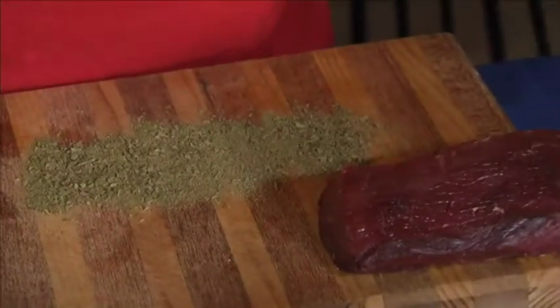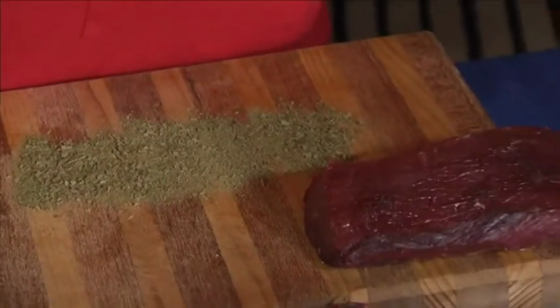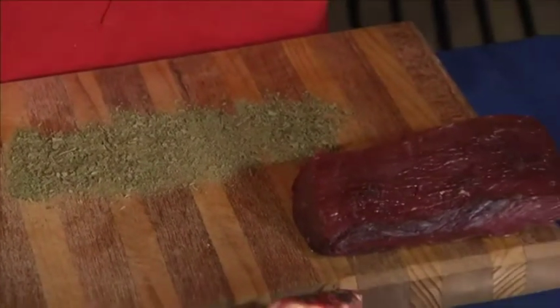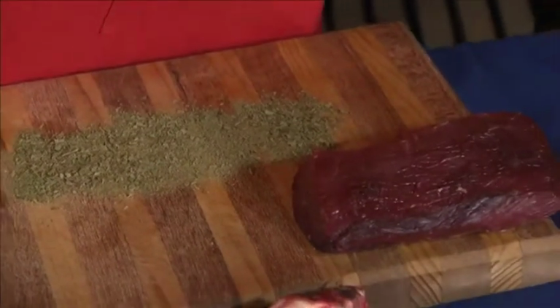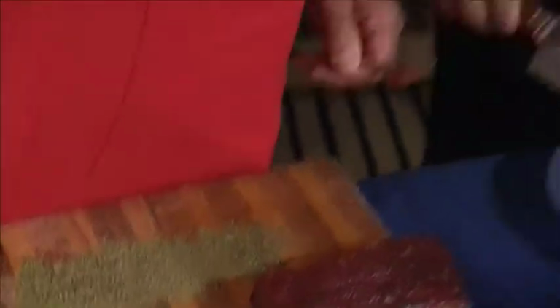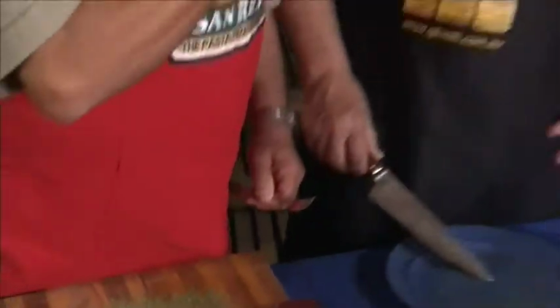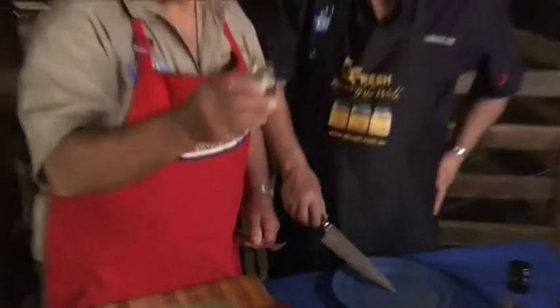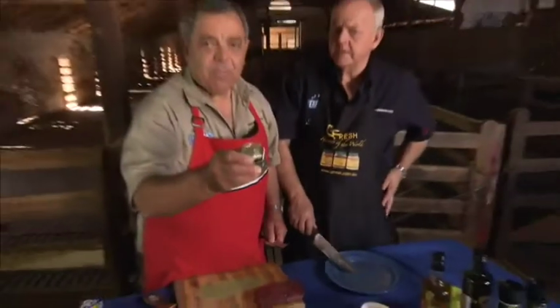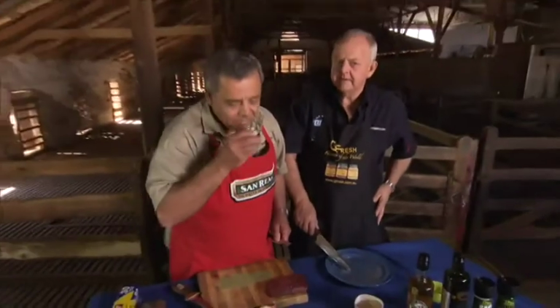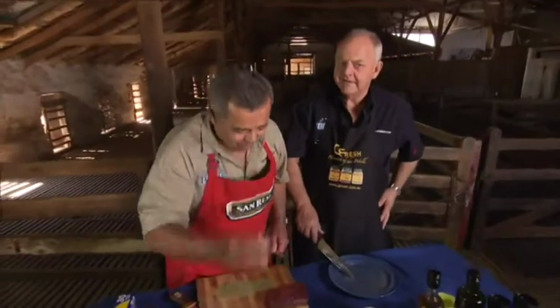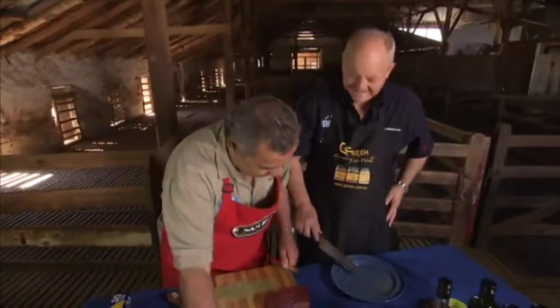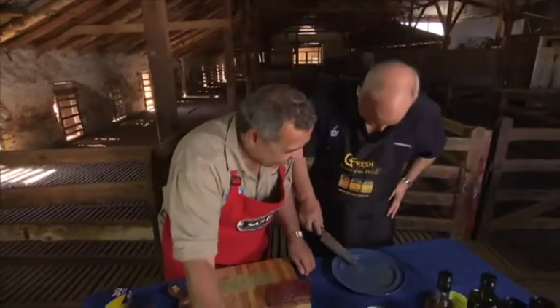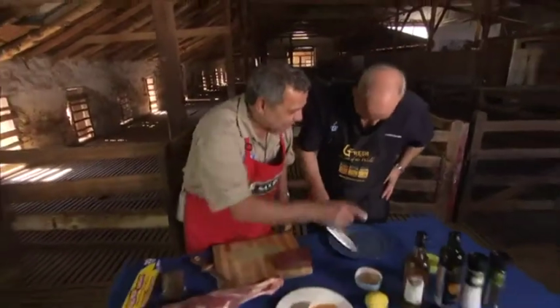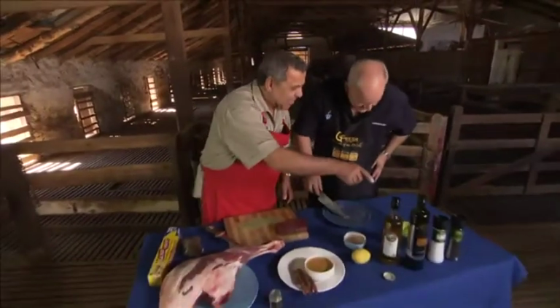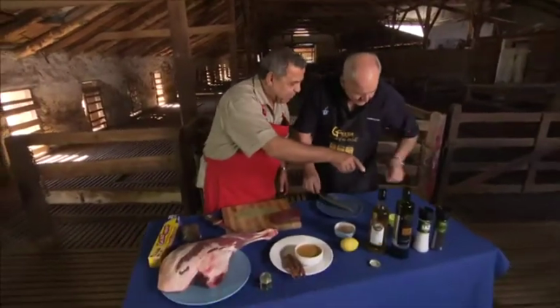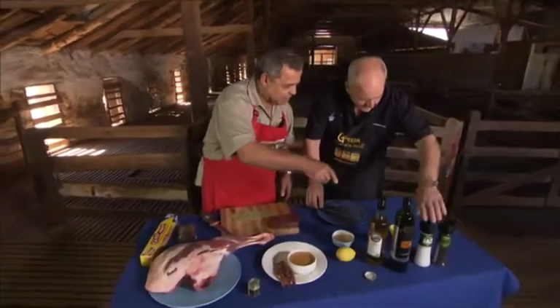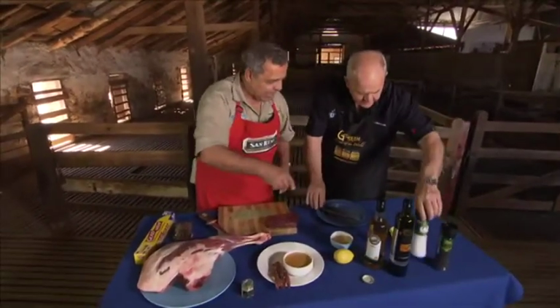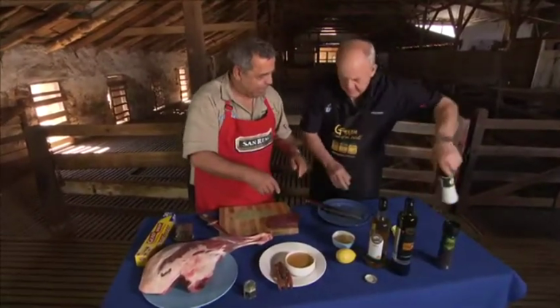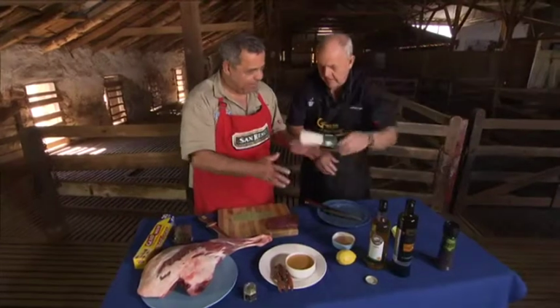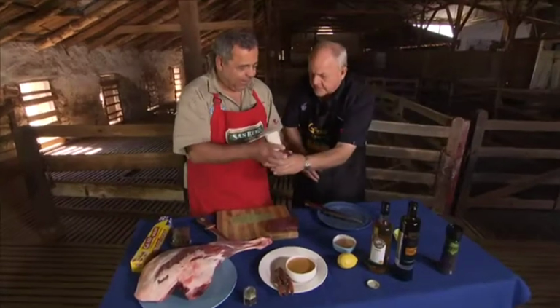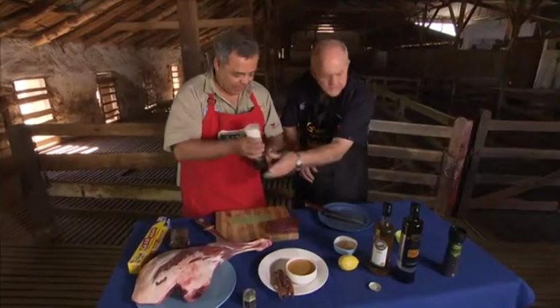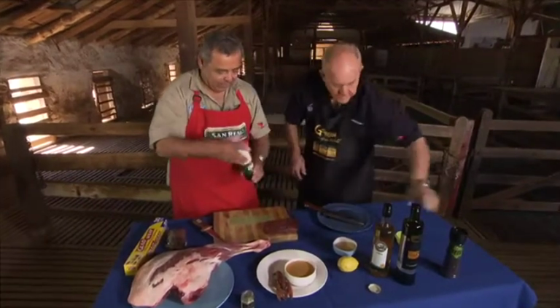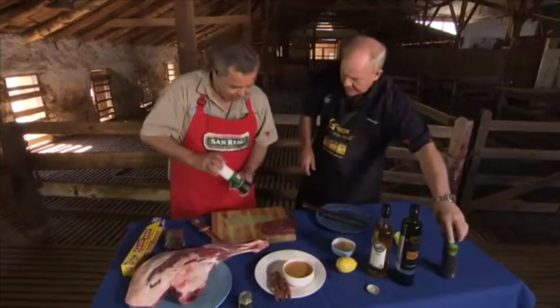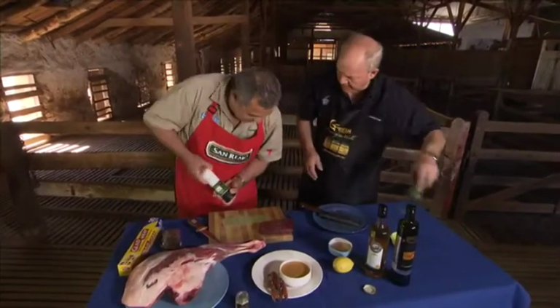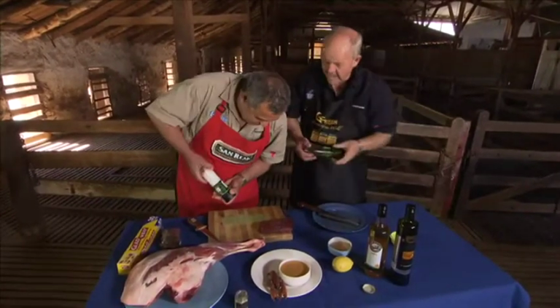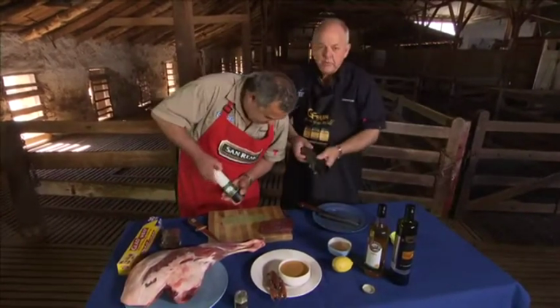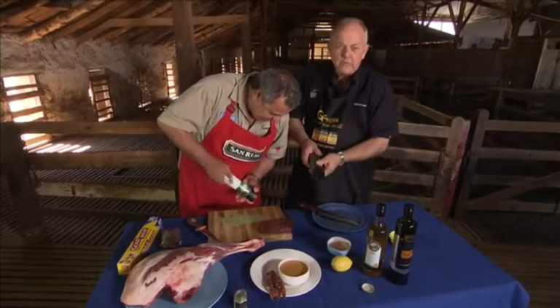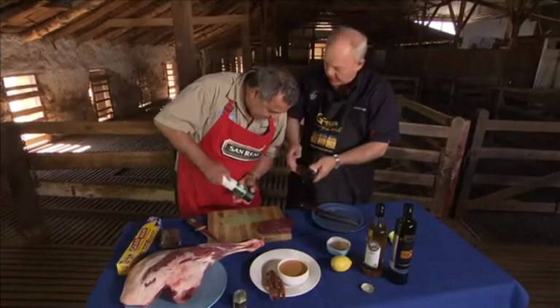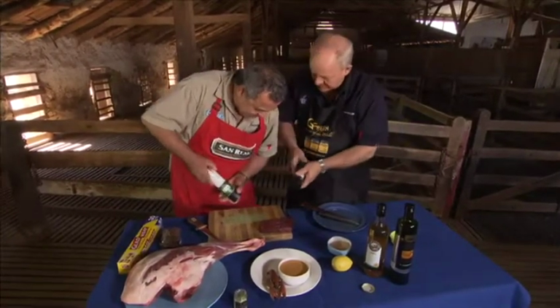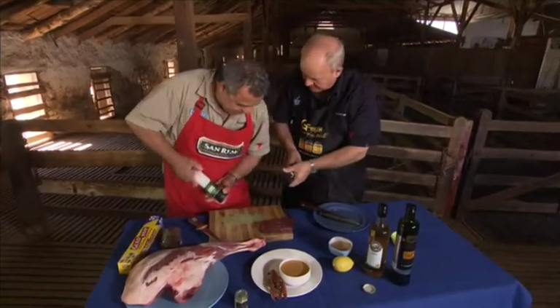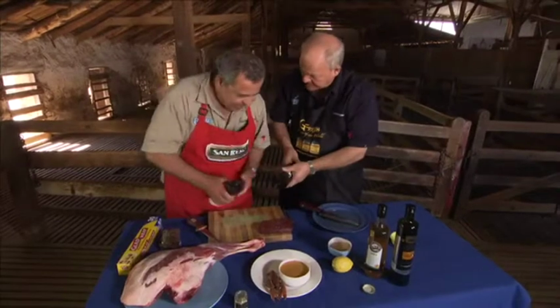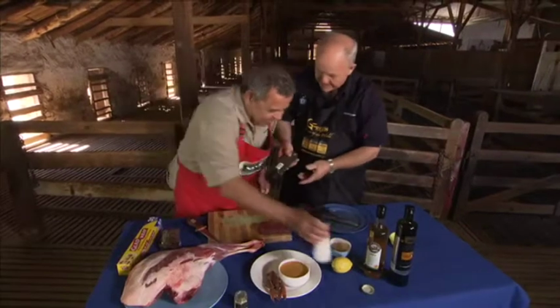Smell the fragrance of that. Can you smell that at home? Some of that G fresh salt and pepper. I love this — I love the grinders. Aren't they fantastic? I've put one of these in our picnic basket in the car.